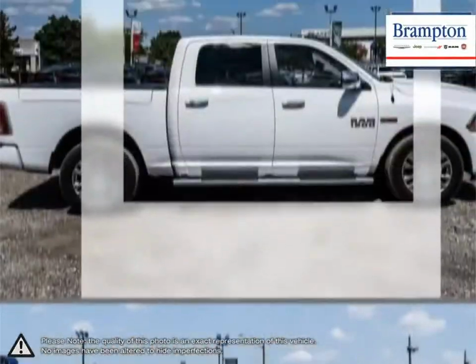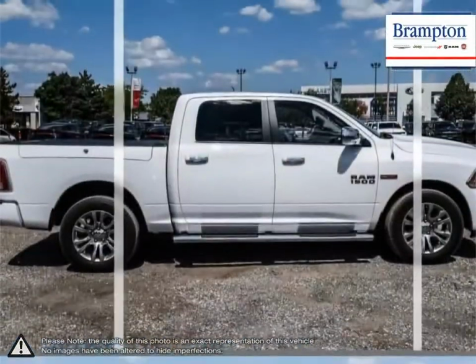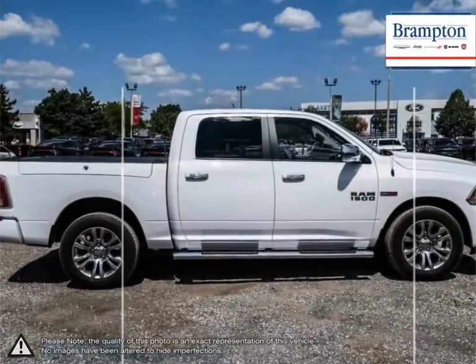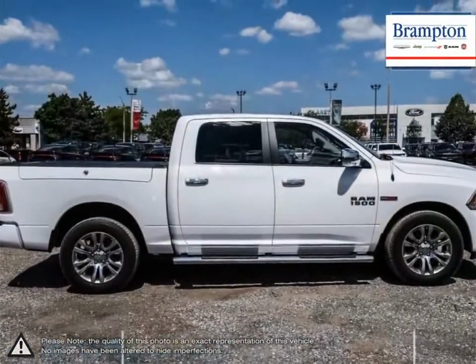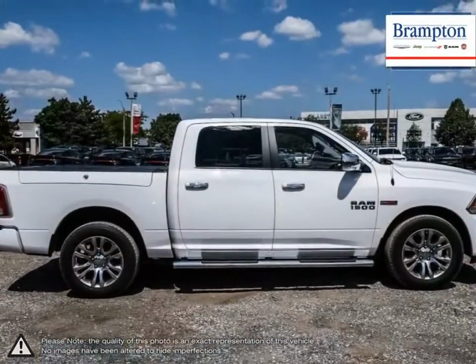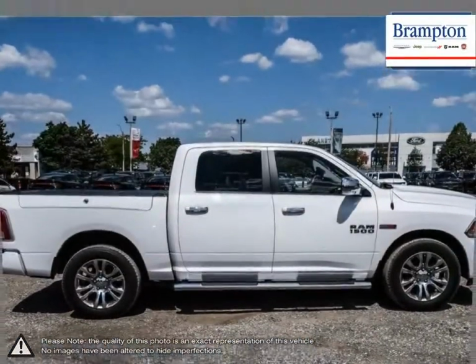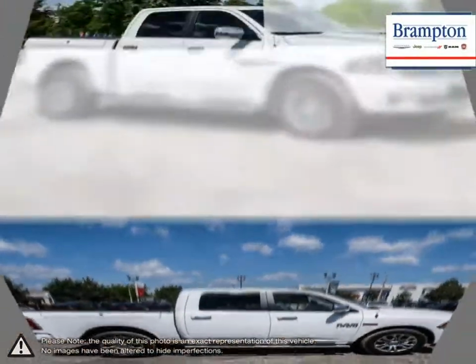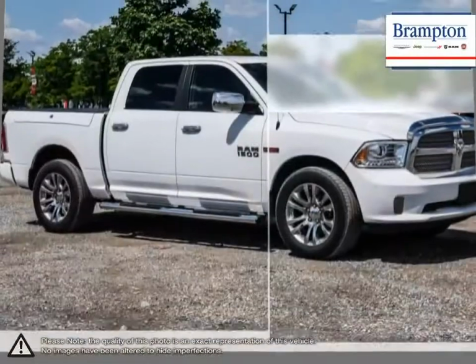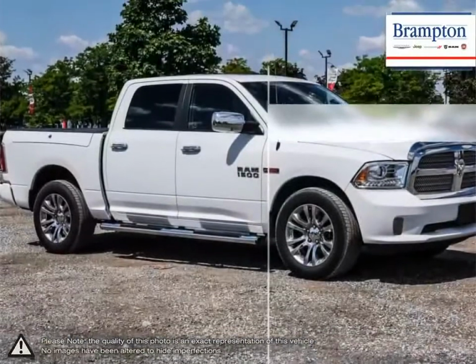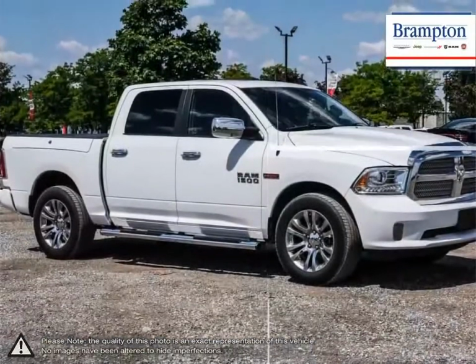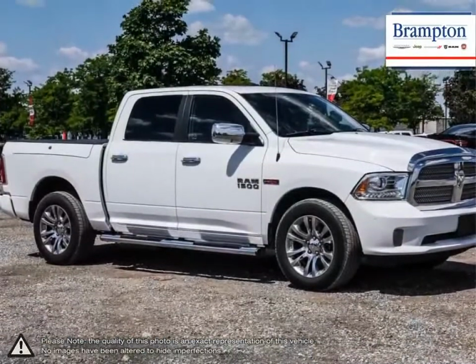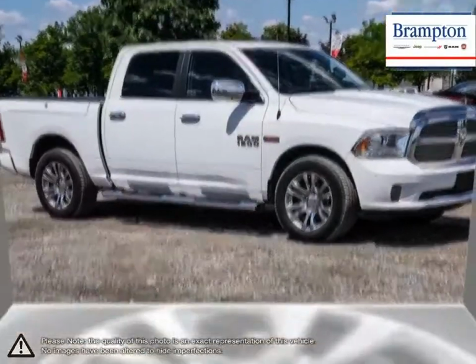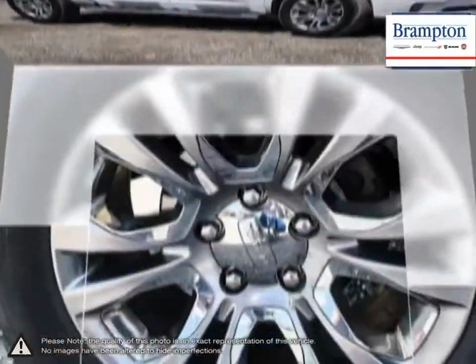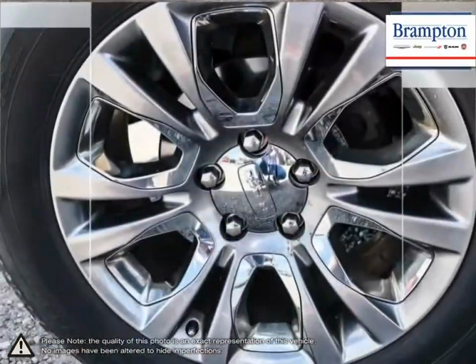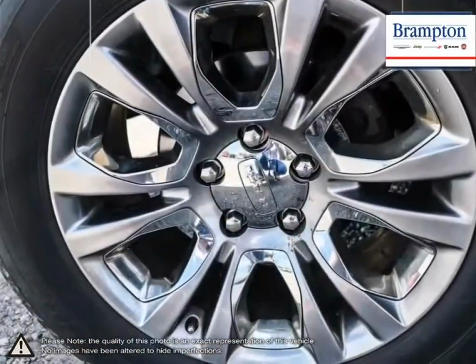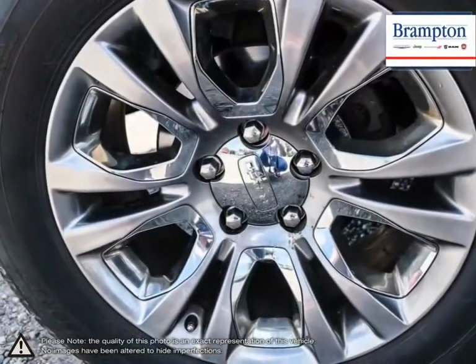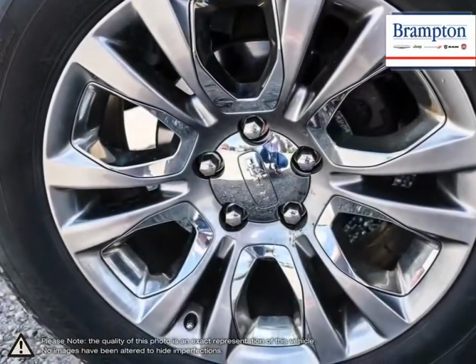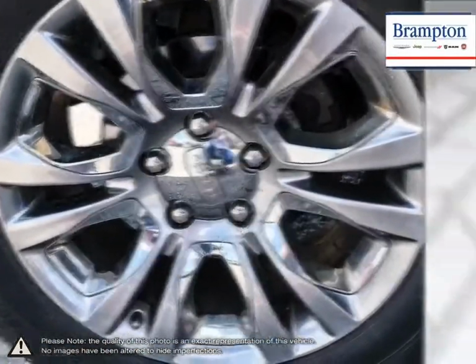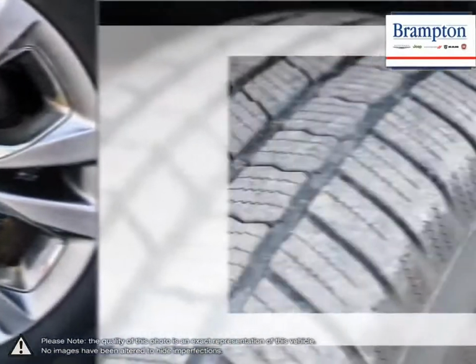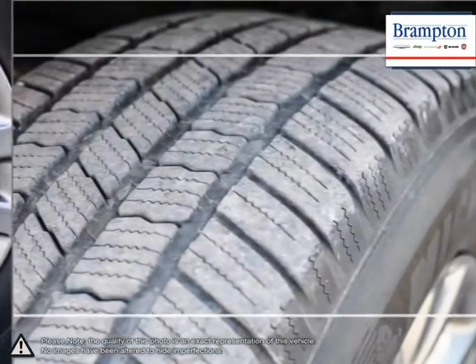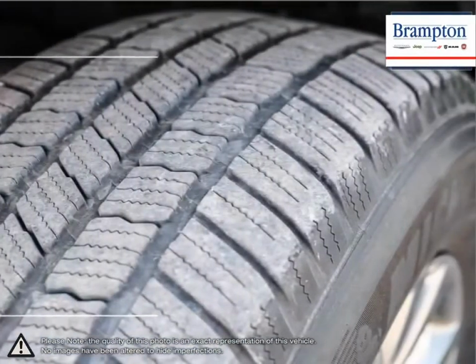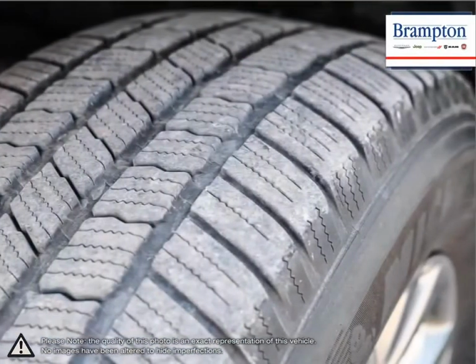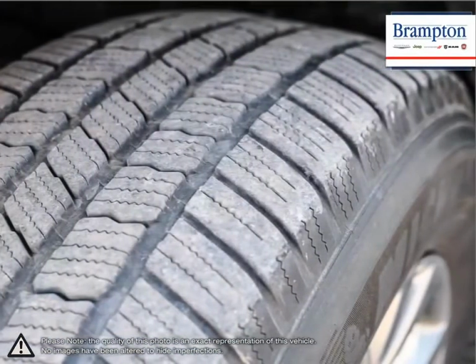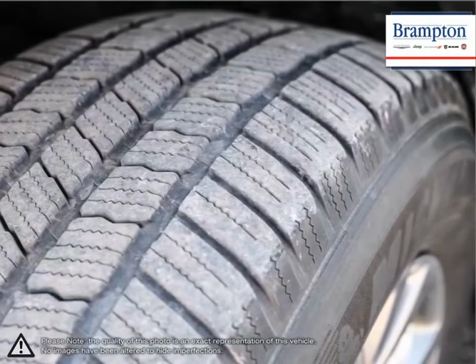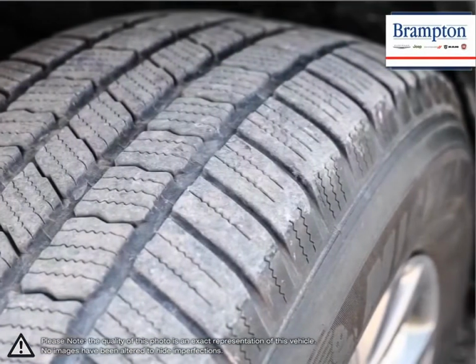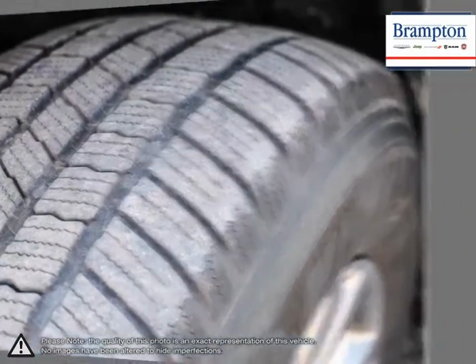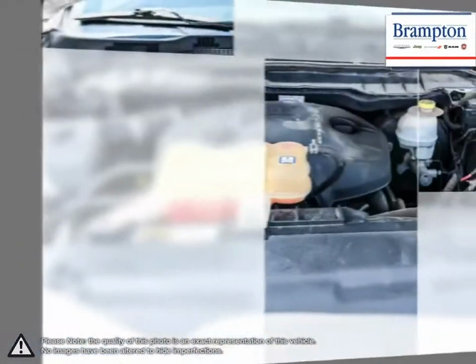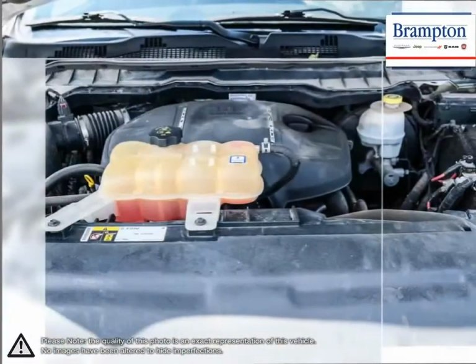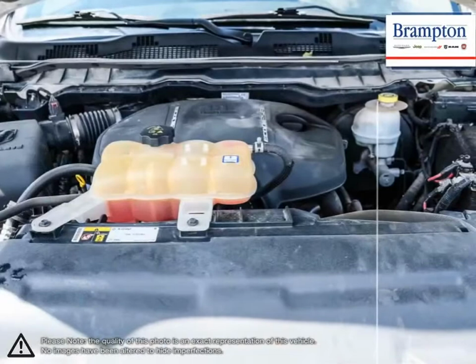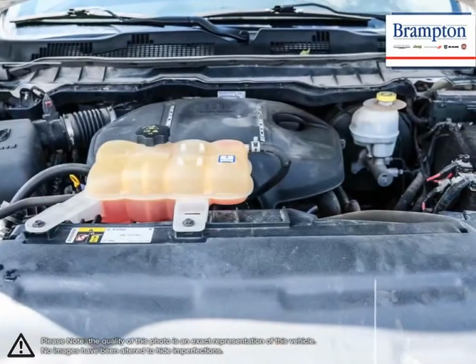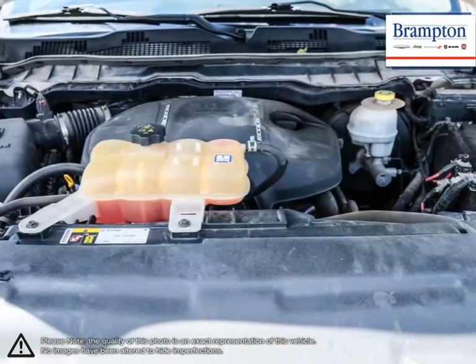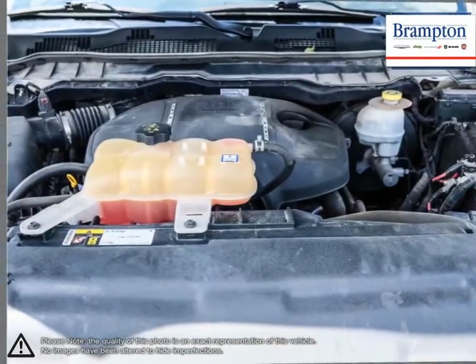With one of the nicest put-together interiors in its class, the 1500 is full of style, high-quality materials, and comfort. With its incredible durability, towing capacity, fuel efficiency, and tremendous power, it's no wonder why it's part of Canada's longest-lasting pickup.